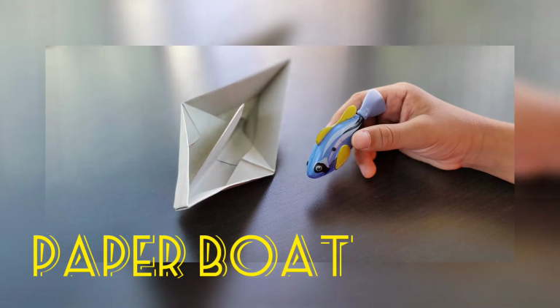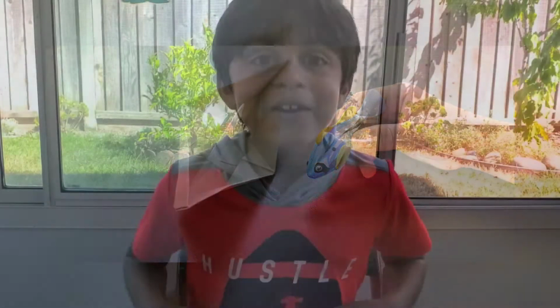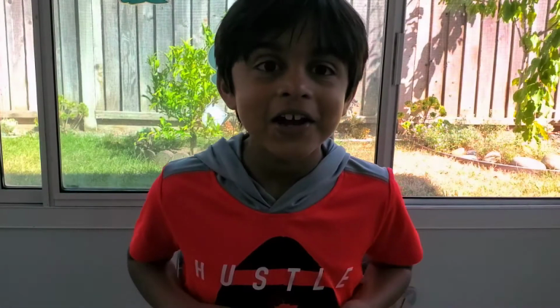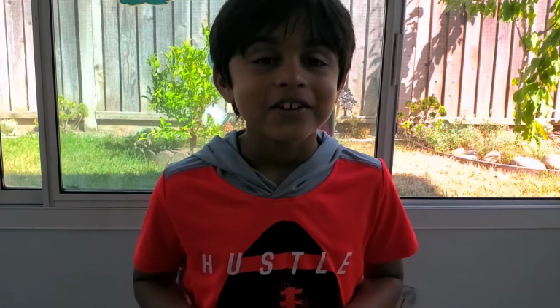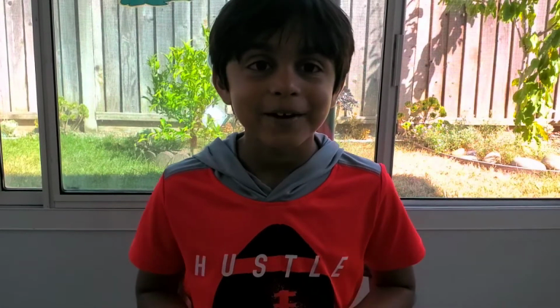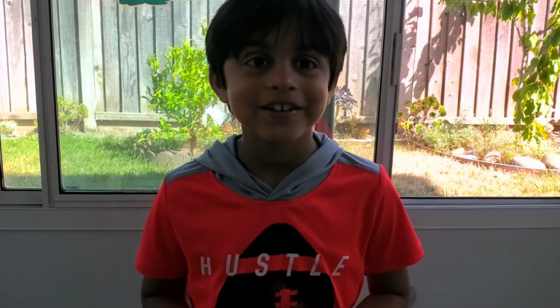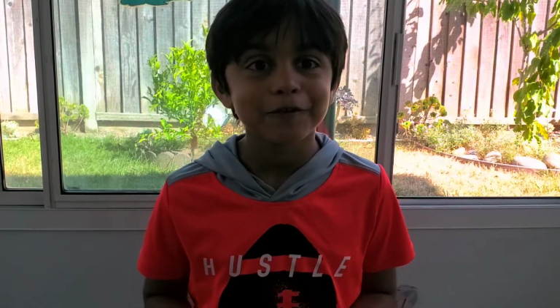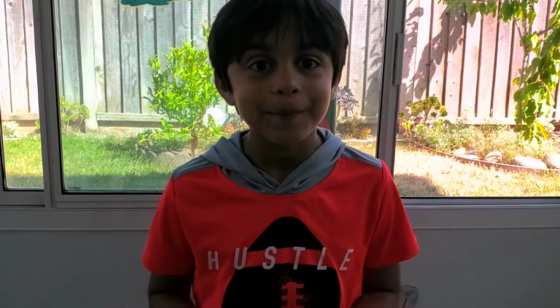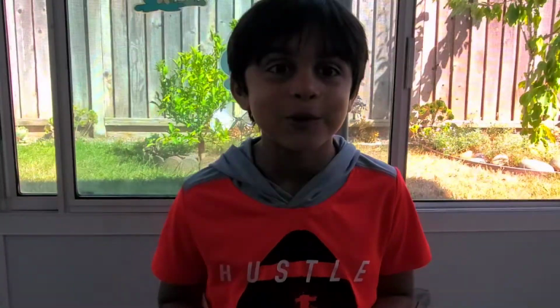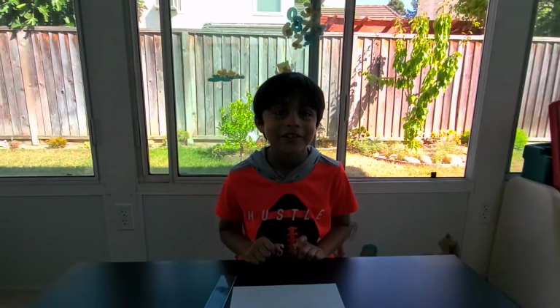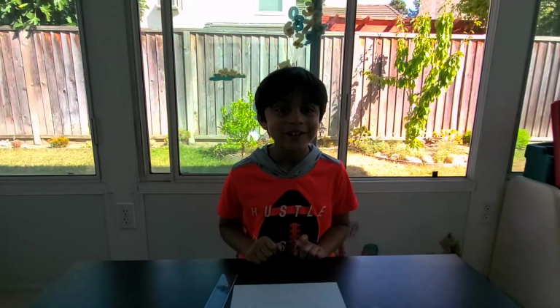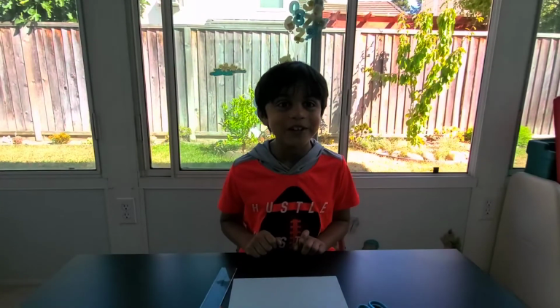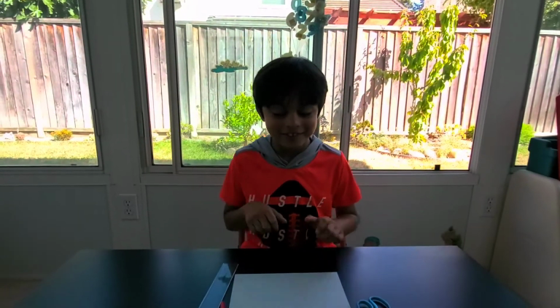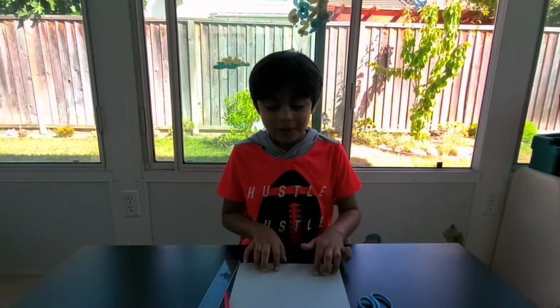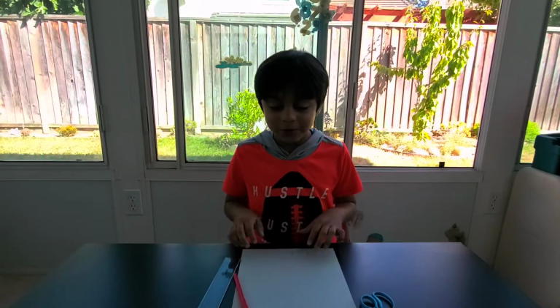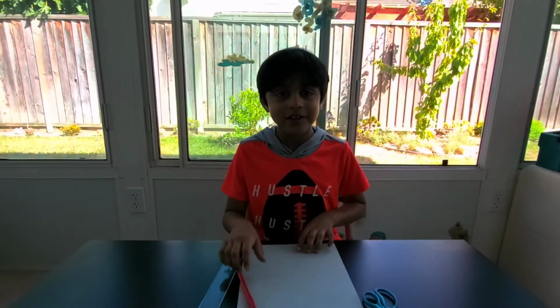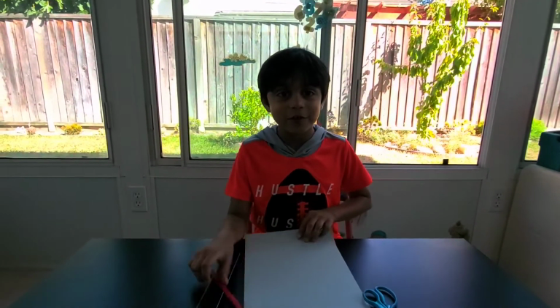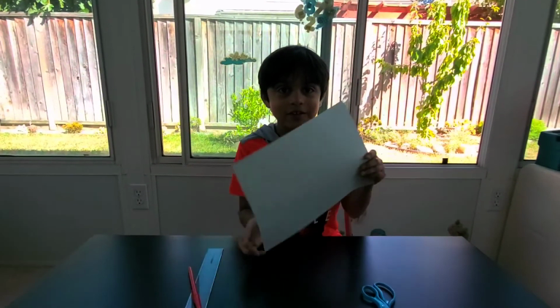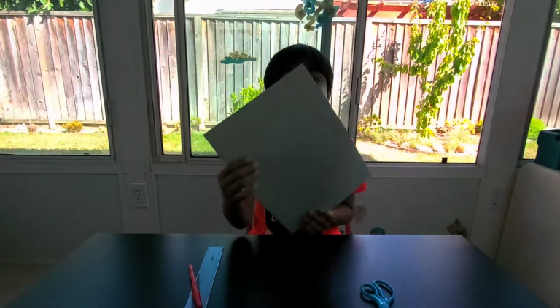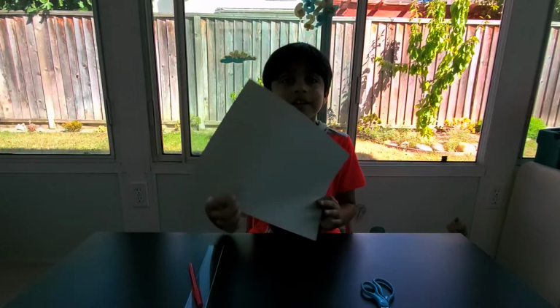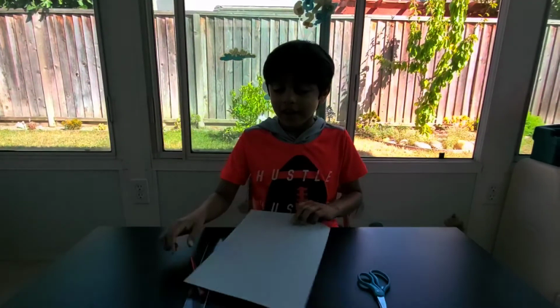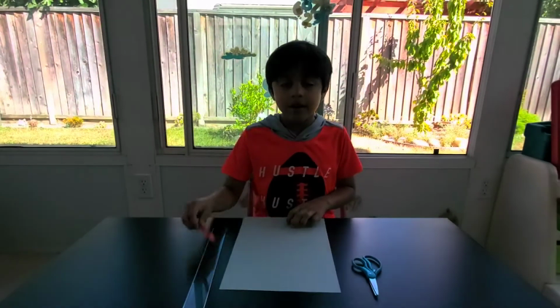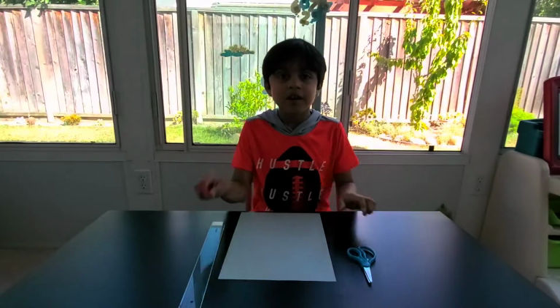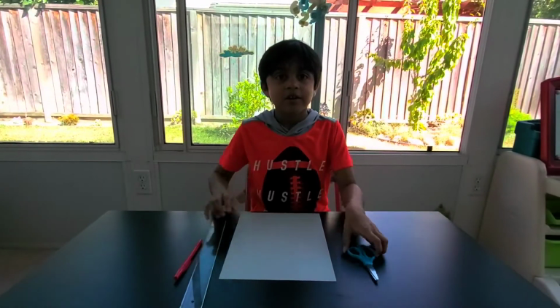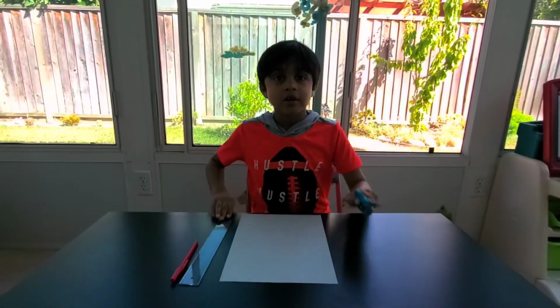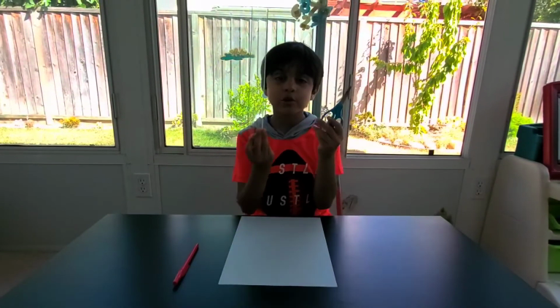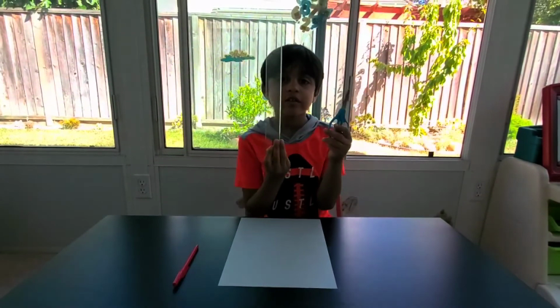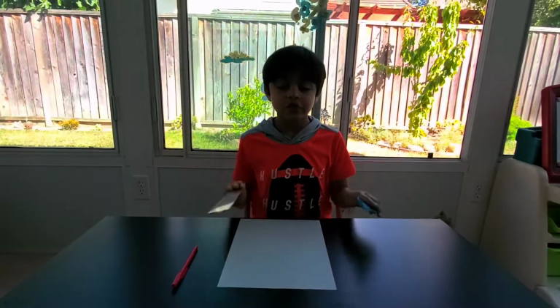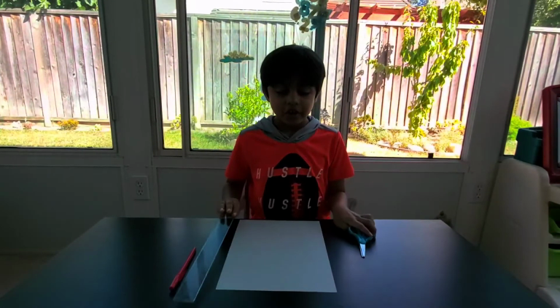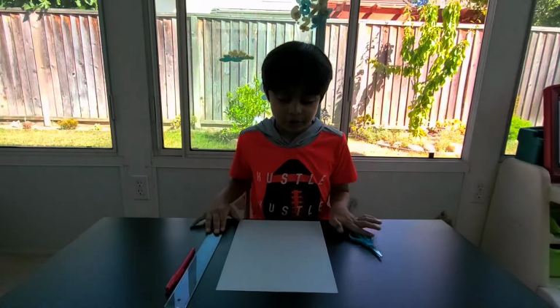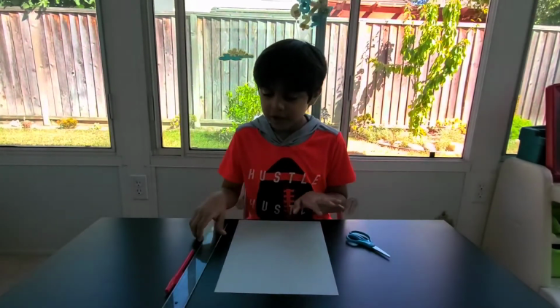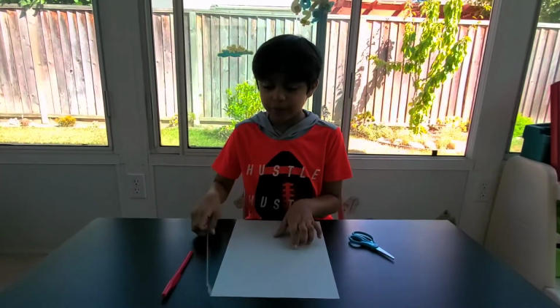Hello guys, today I'll be teaching you how to fold a paper boat, so let's start folding. All you need is an A4 size paper, a pen, a ruler, and scissors.